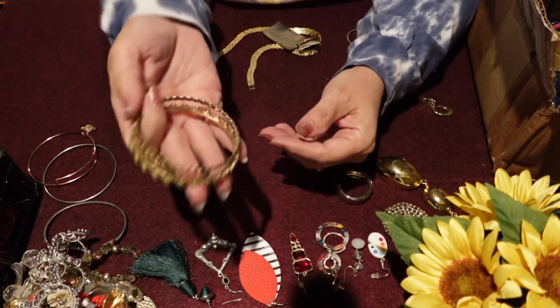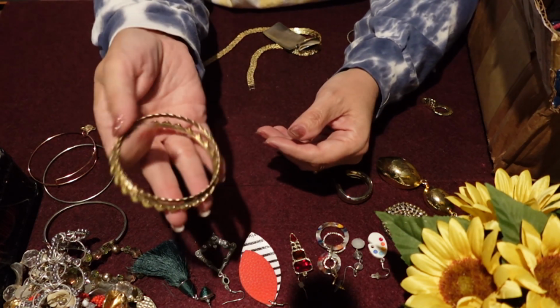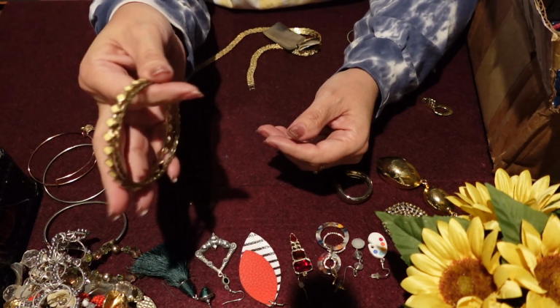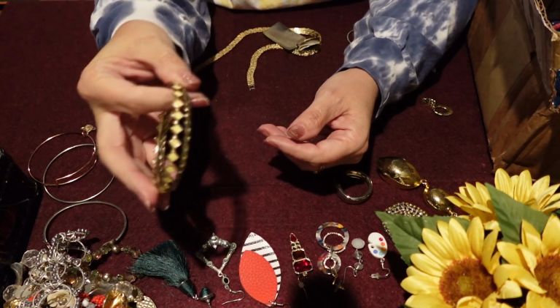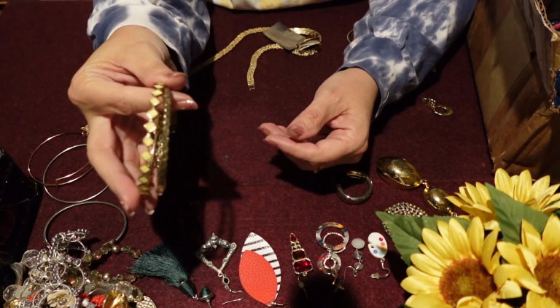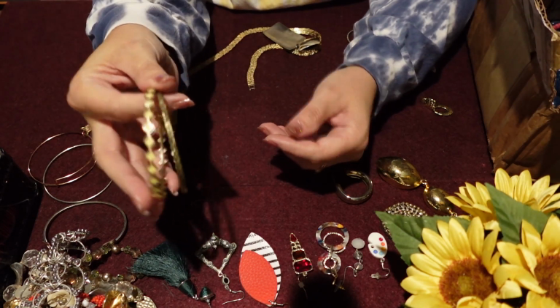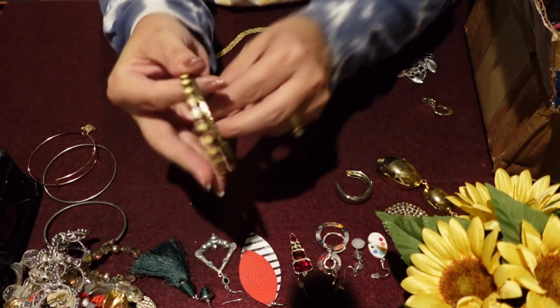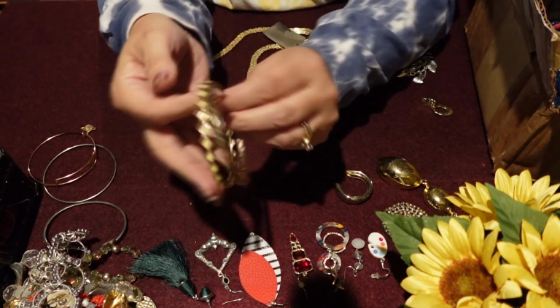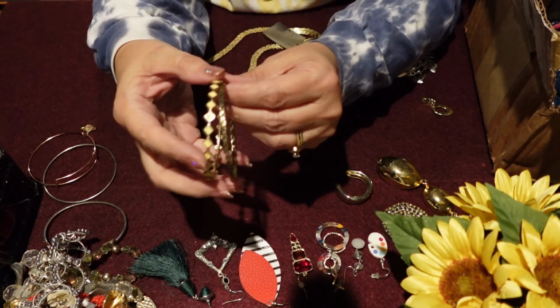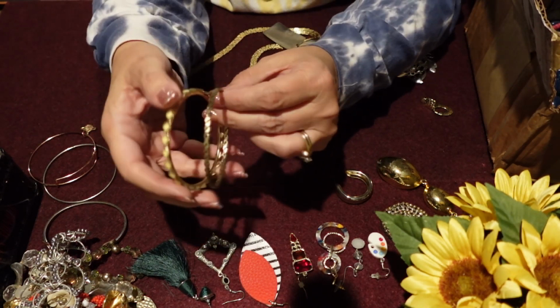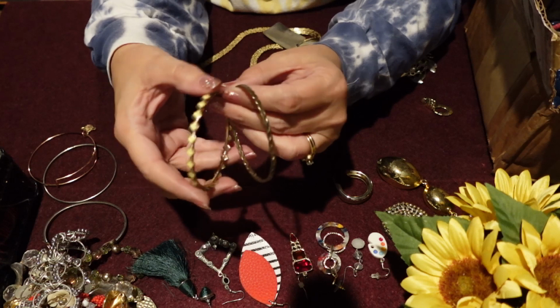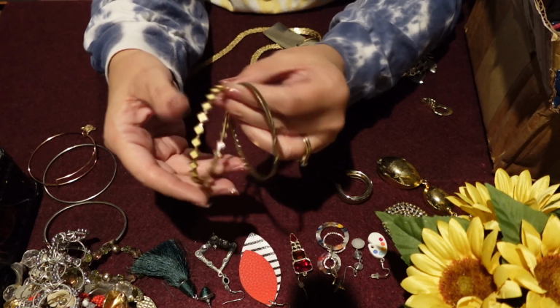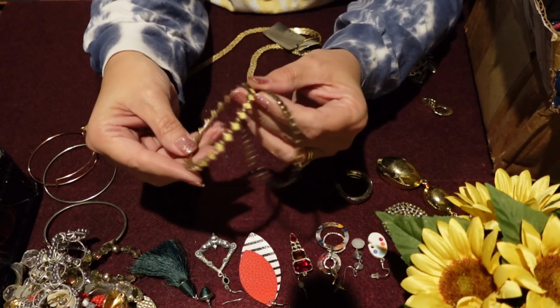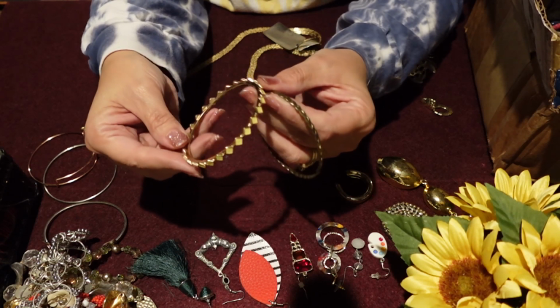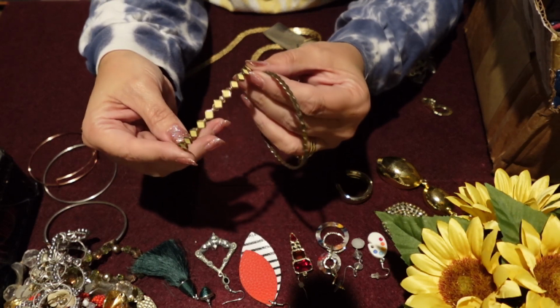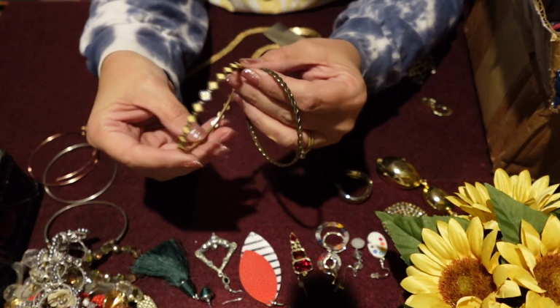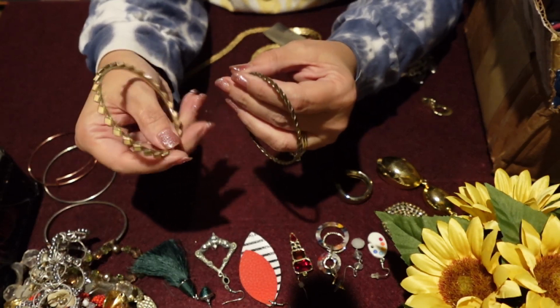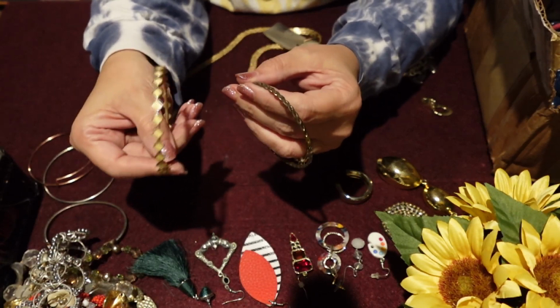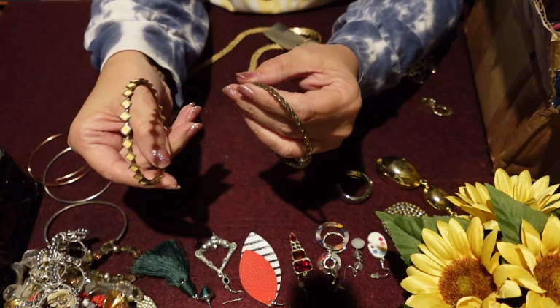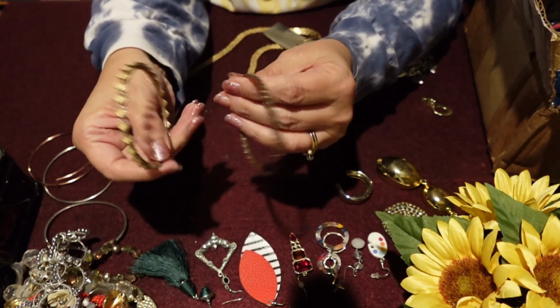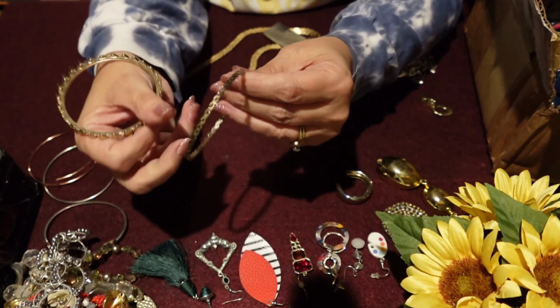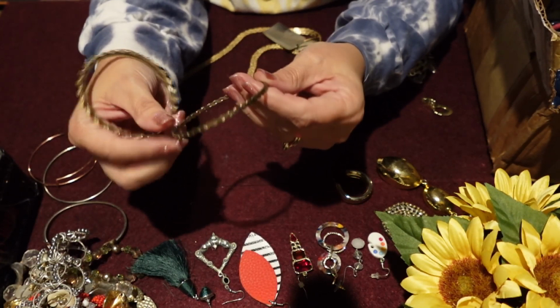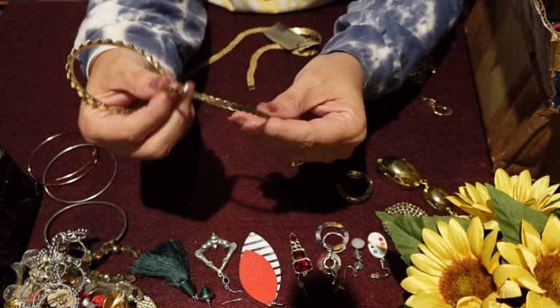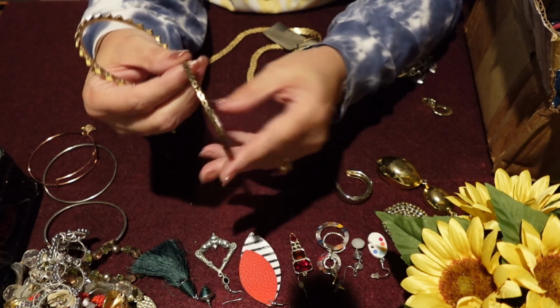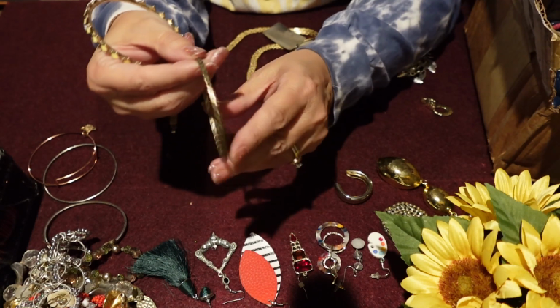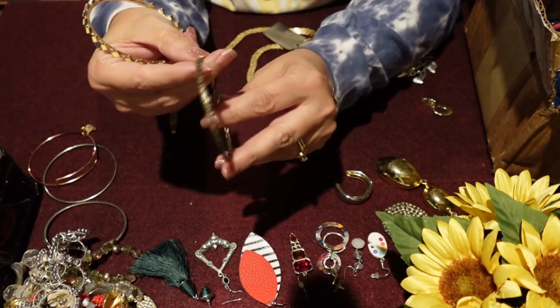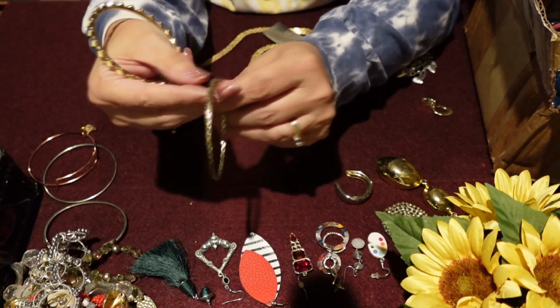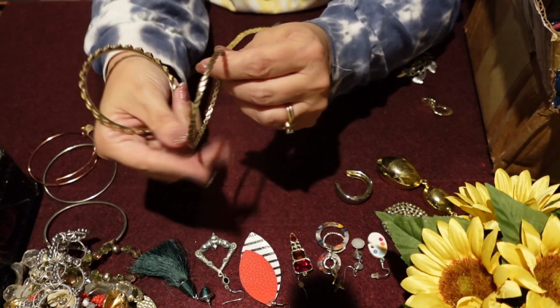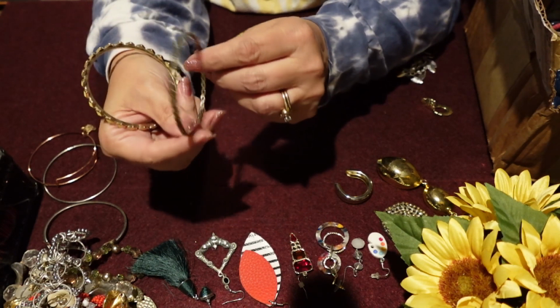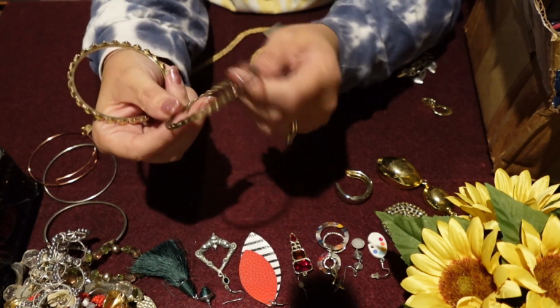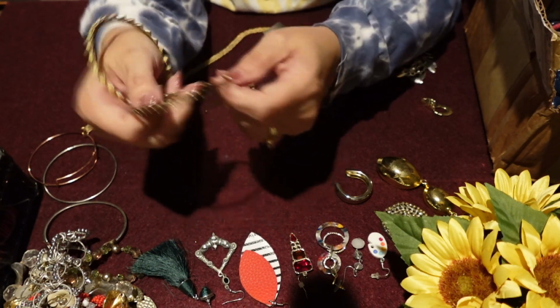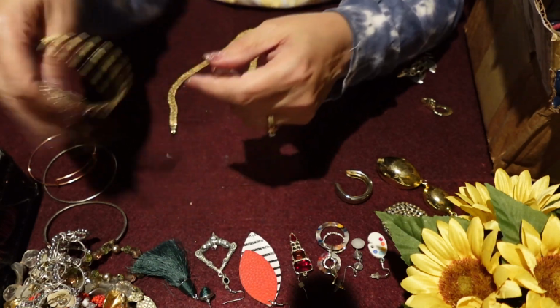A couple more bangles — a little different. I do like the yellow enamel on this one and the wear is really good on it — that one's a really cute one. And this is just a braided plain gold bangle.